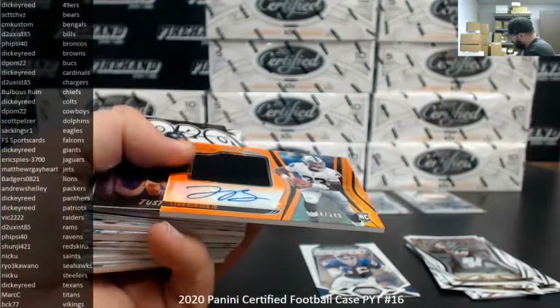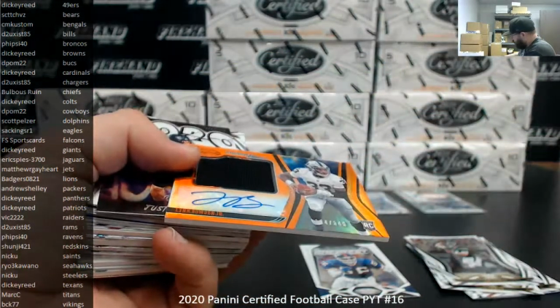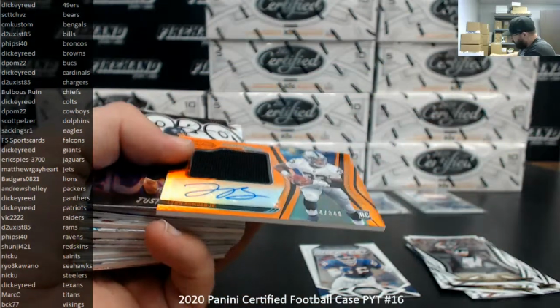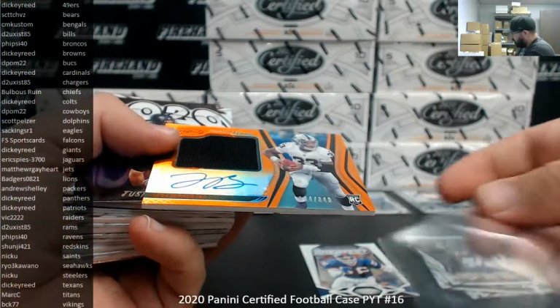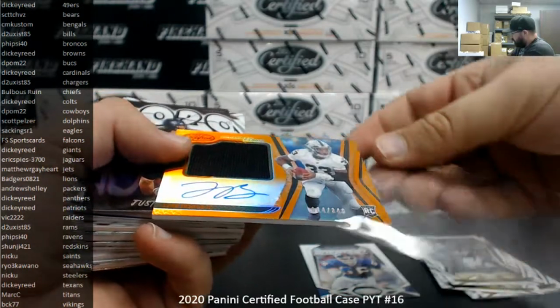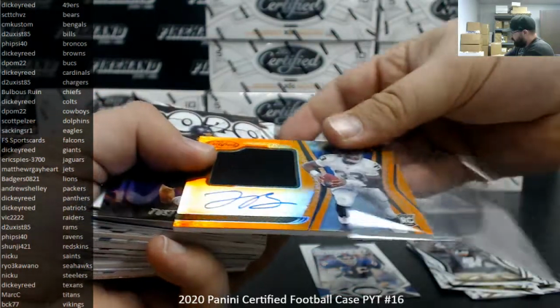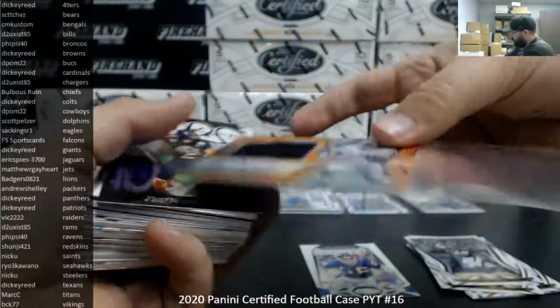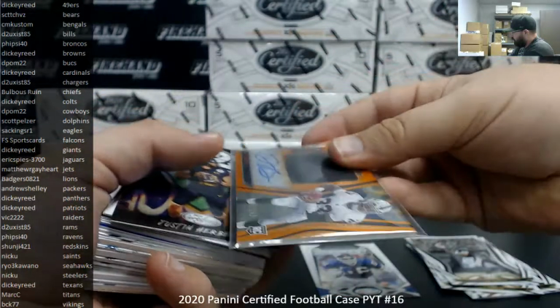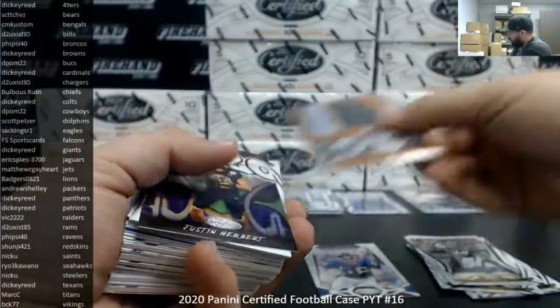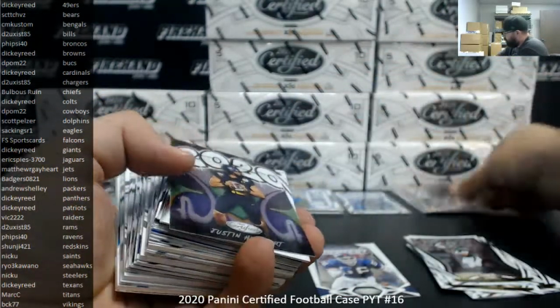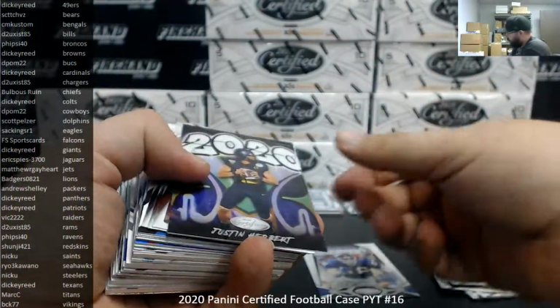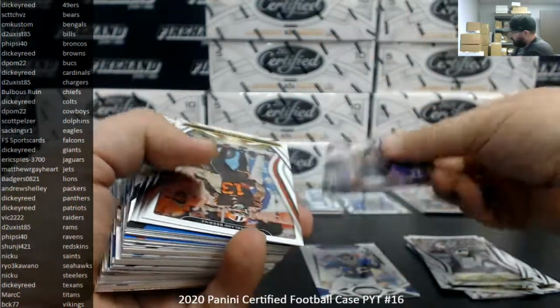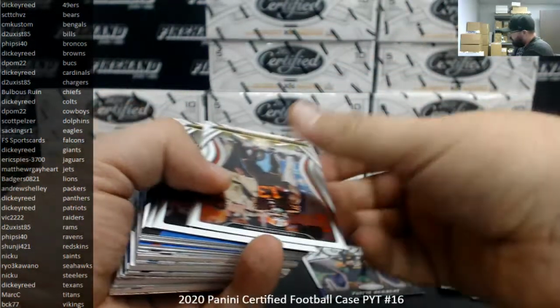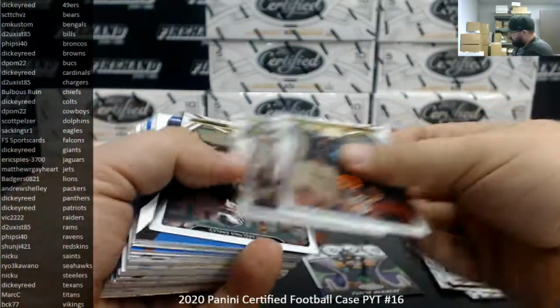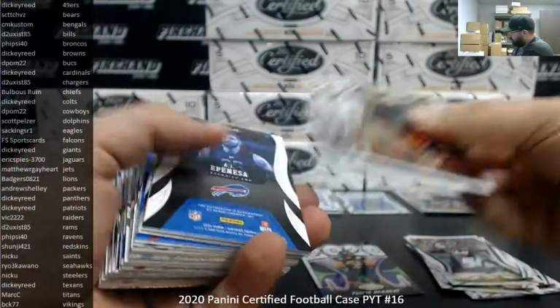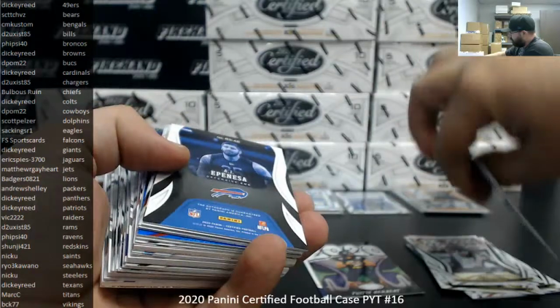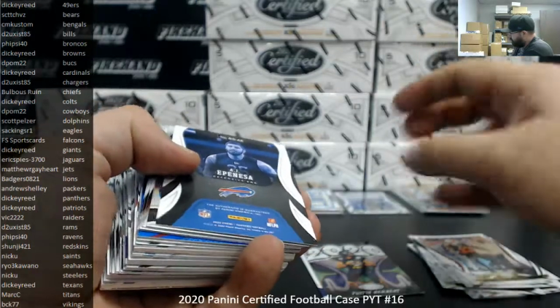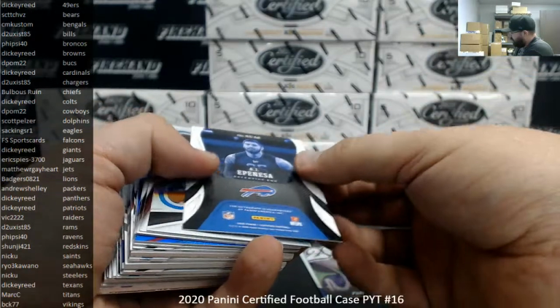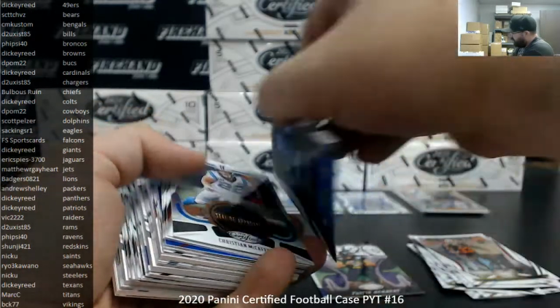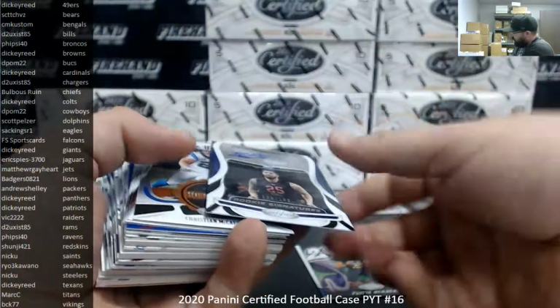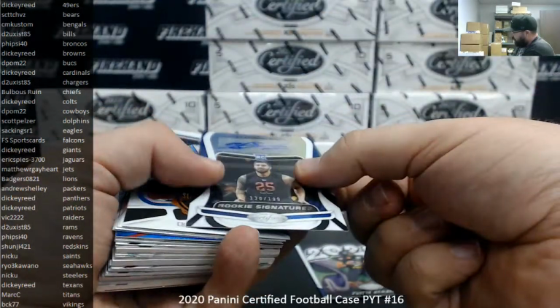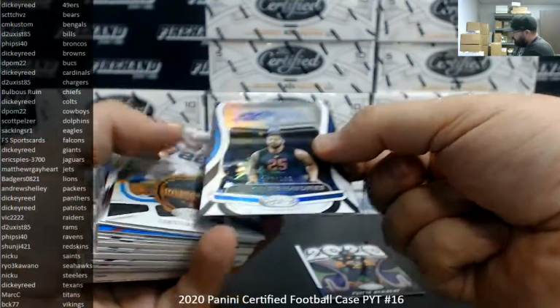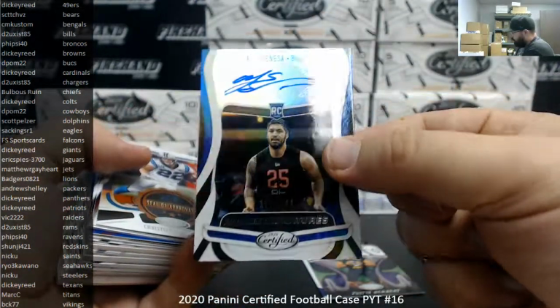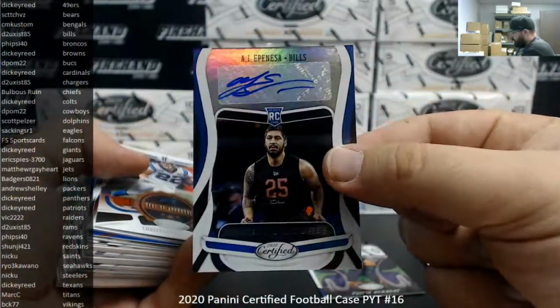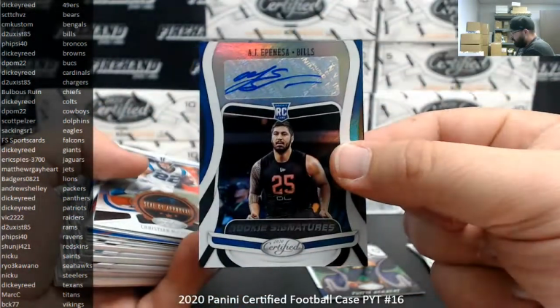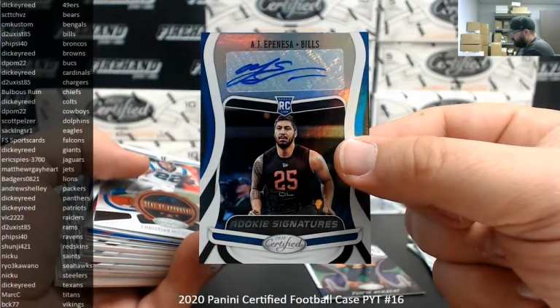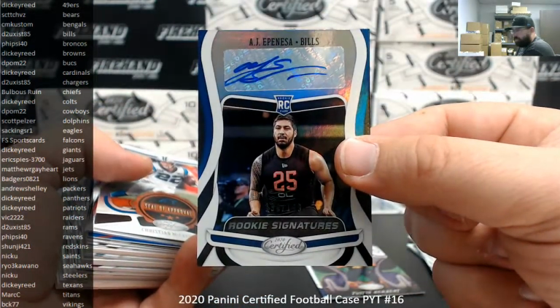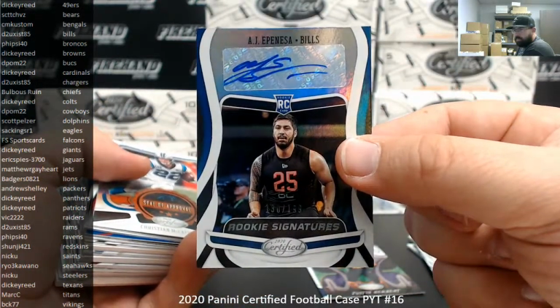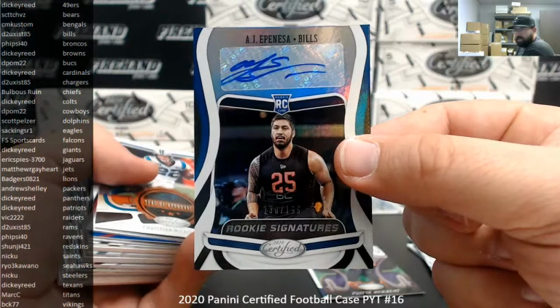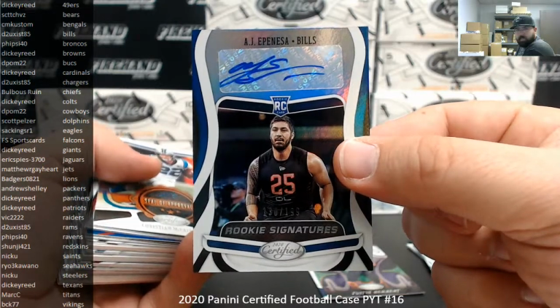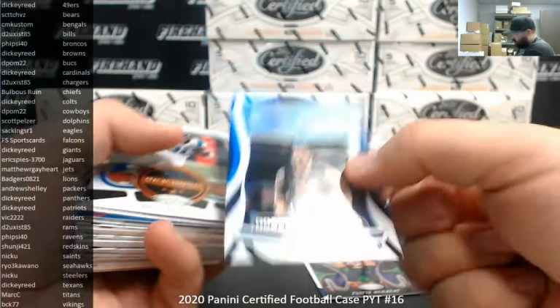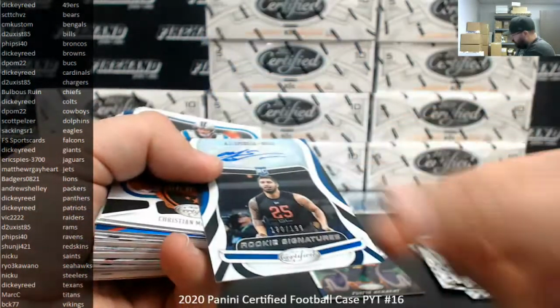If I know I've got a color RPA, I'll try to squeeze it for you guys a little bit, try to build up the suspense a little, right? Rookie signatures, AJ Epinesa, Bills, number 189 — the Bills going to D2 Exist 85.